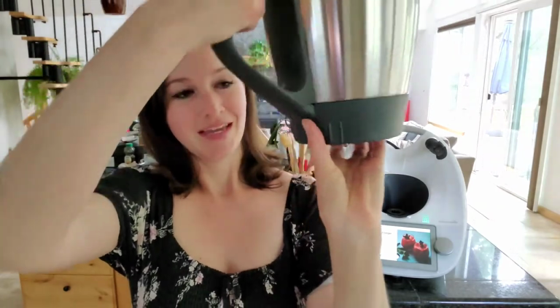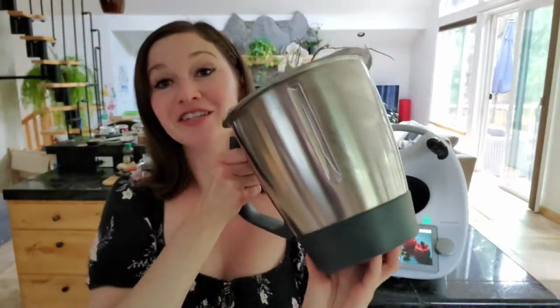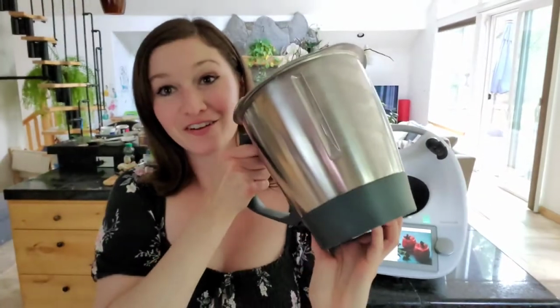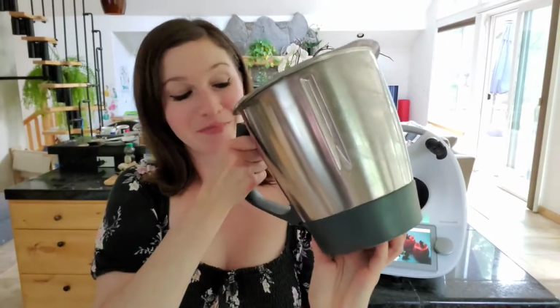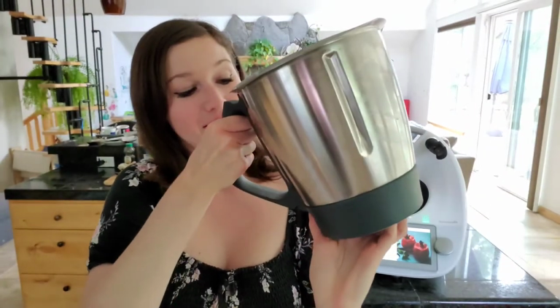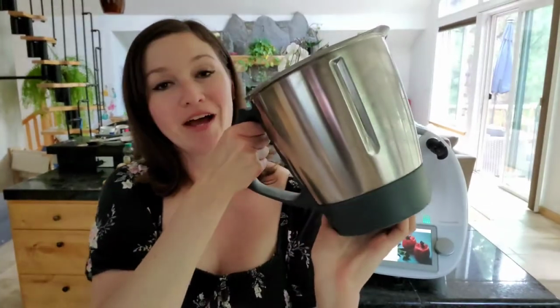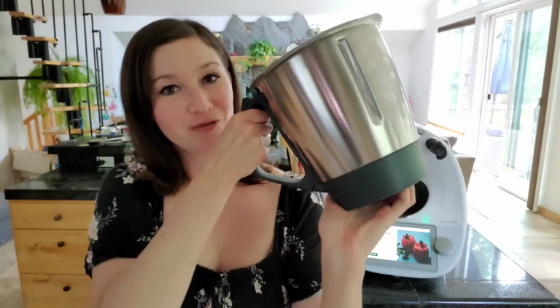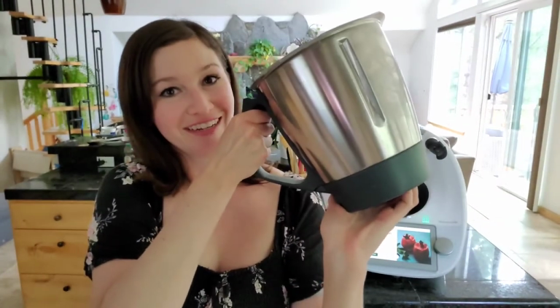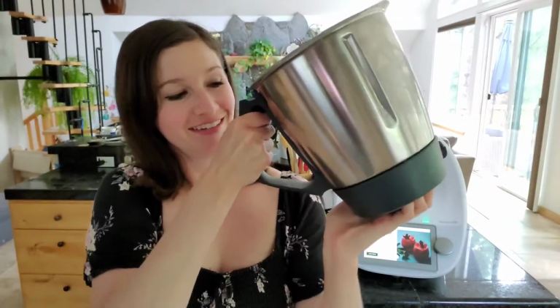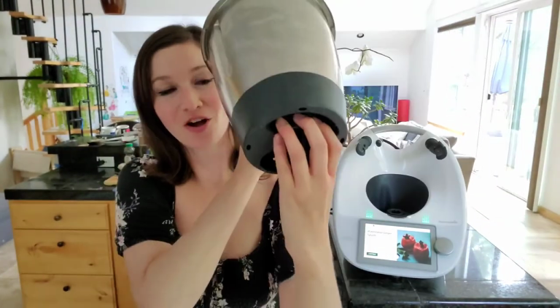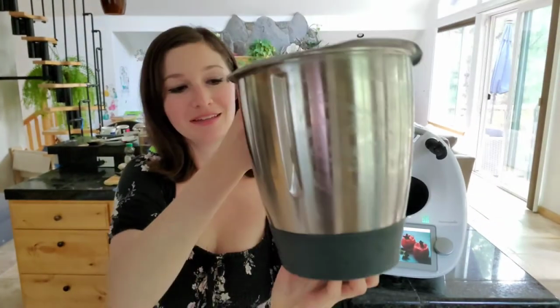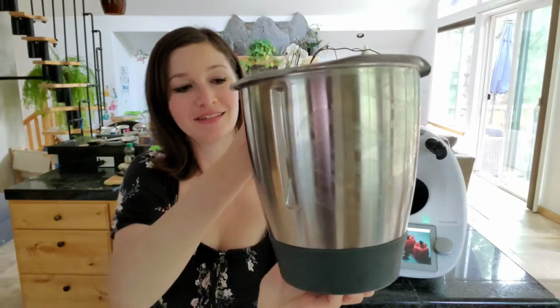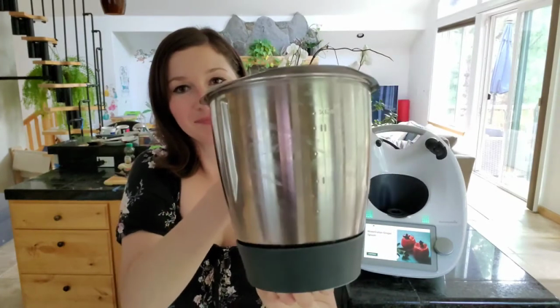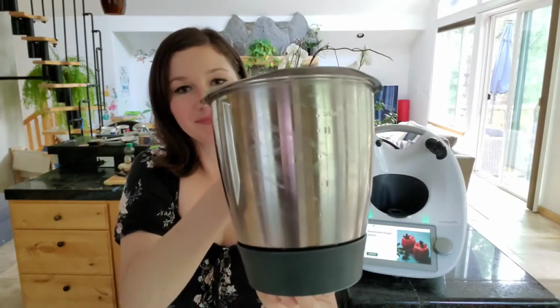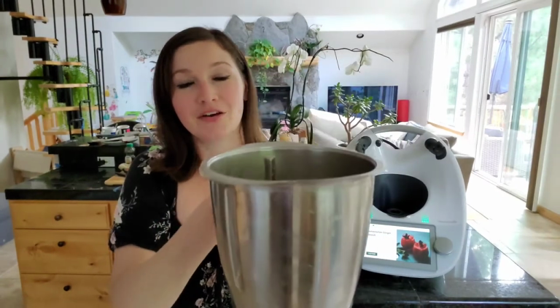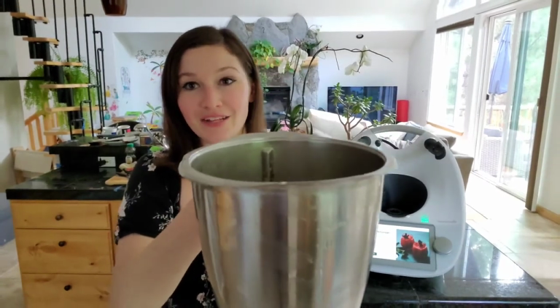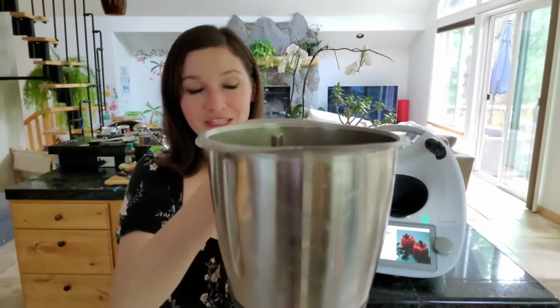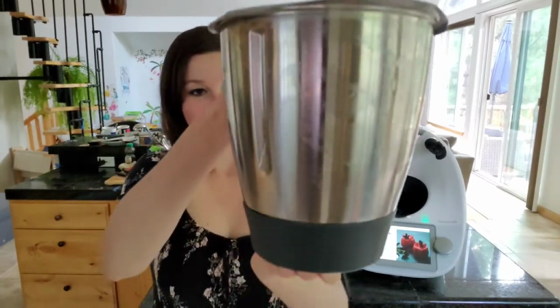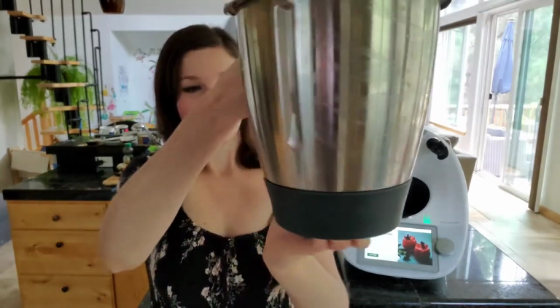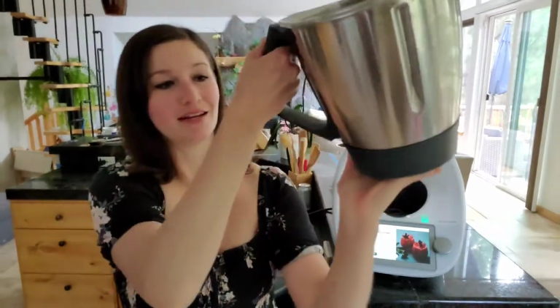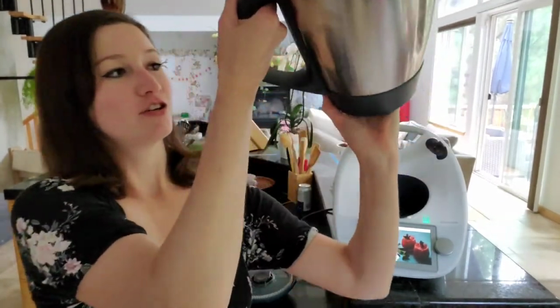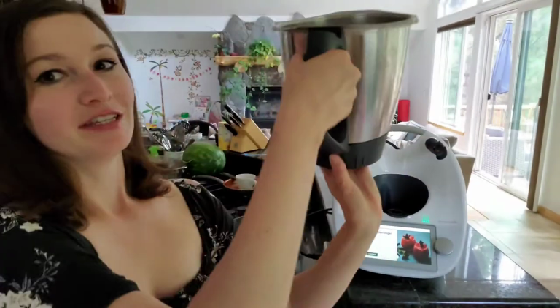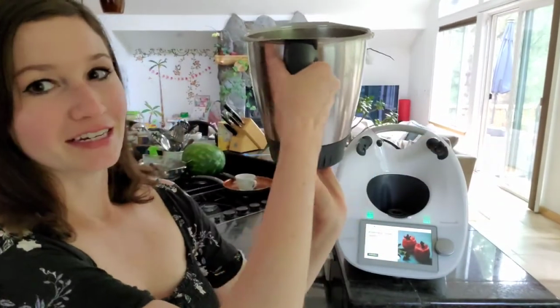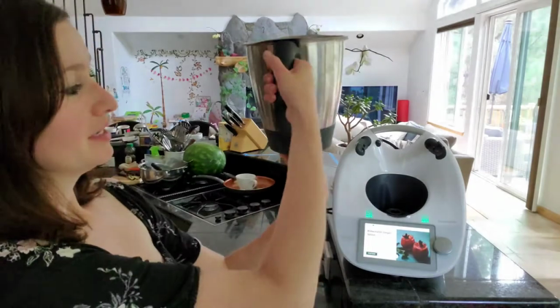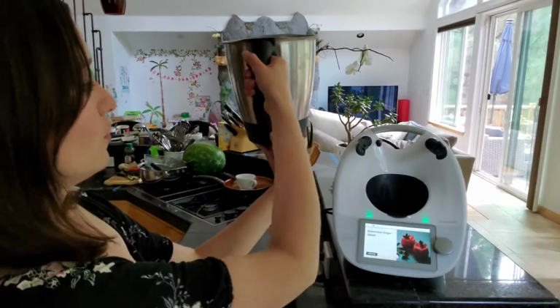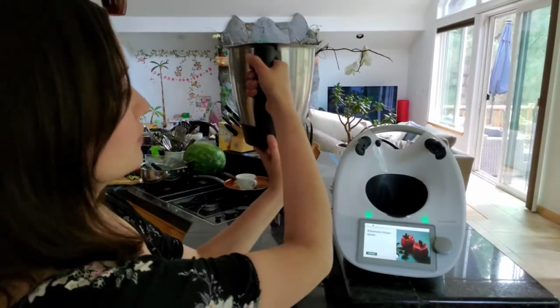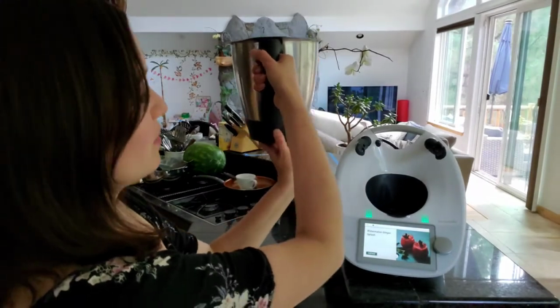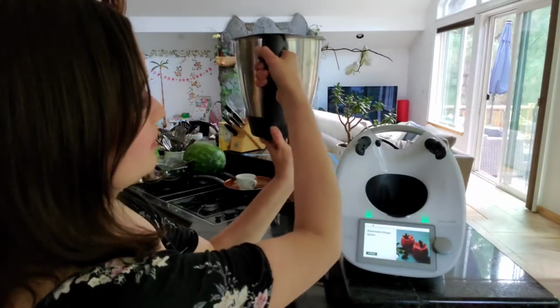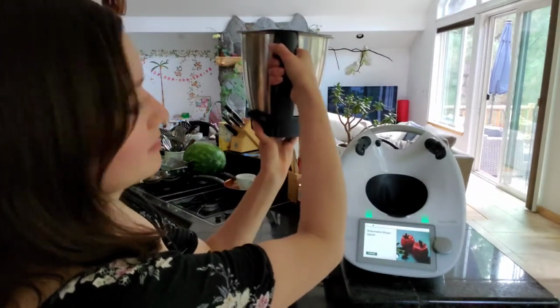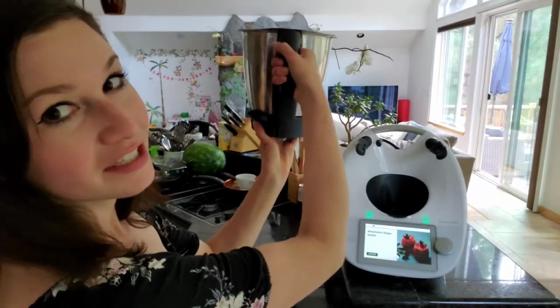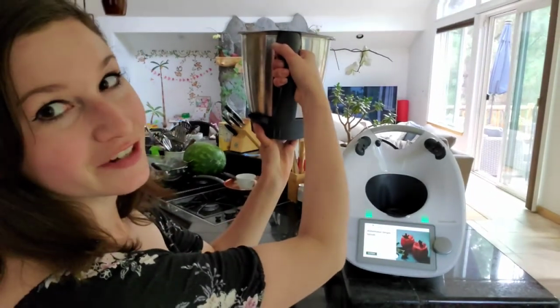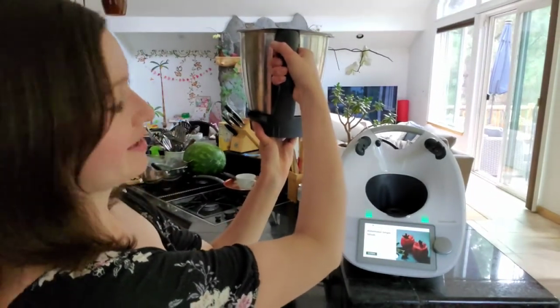So once you have a good grip, you're going to go ahead and twist it clockwise. I like to hold it straight out in front of me — just hold it straight out and twist it over like that.